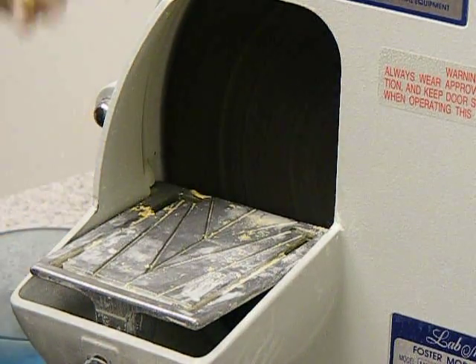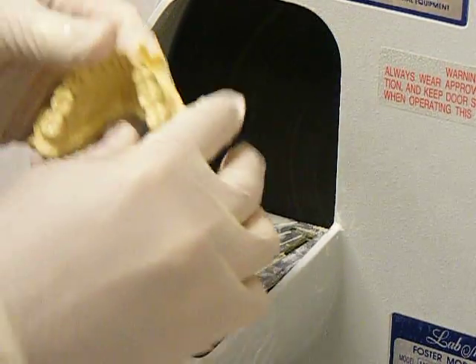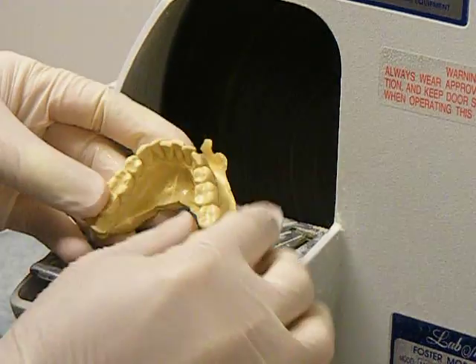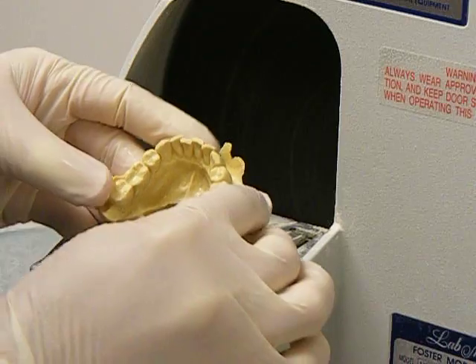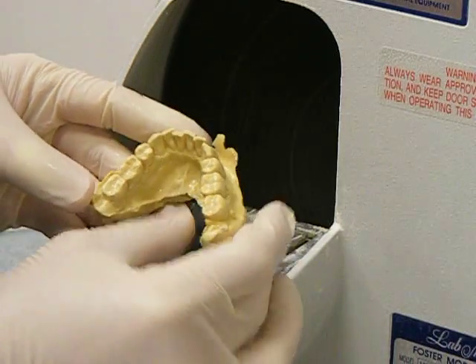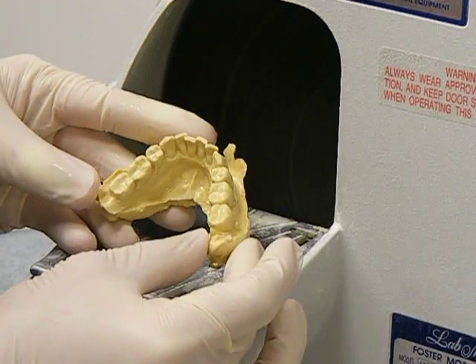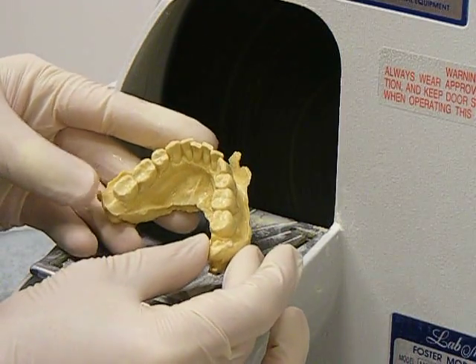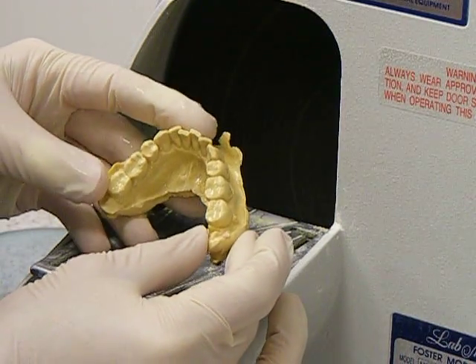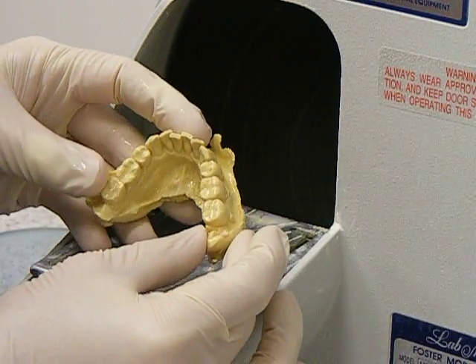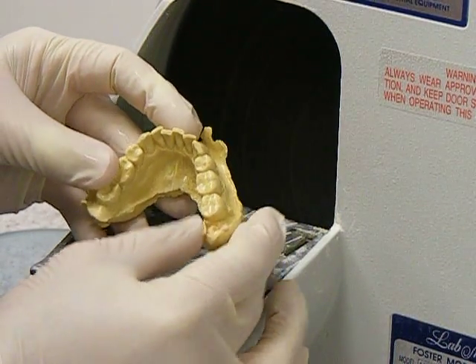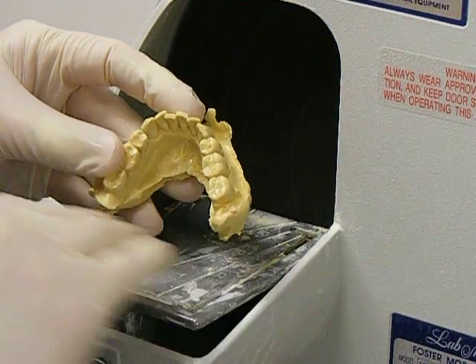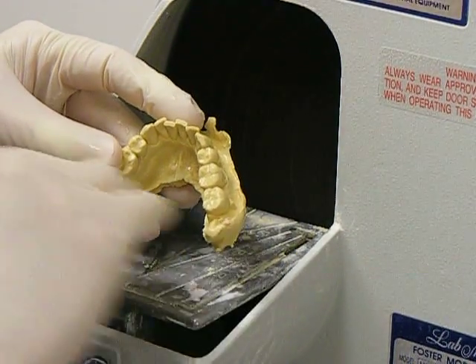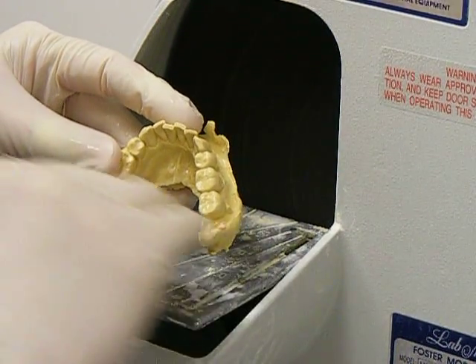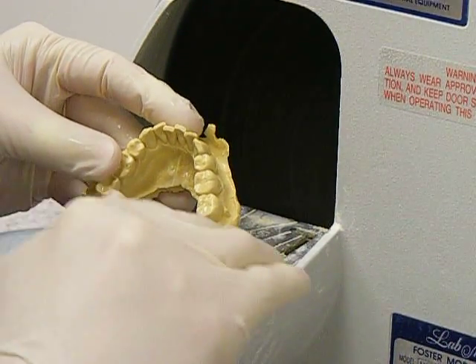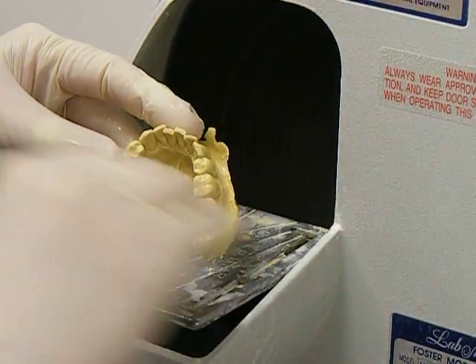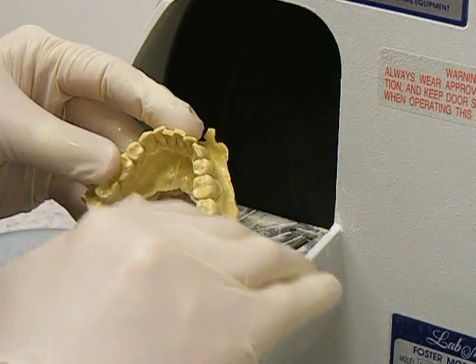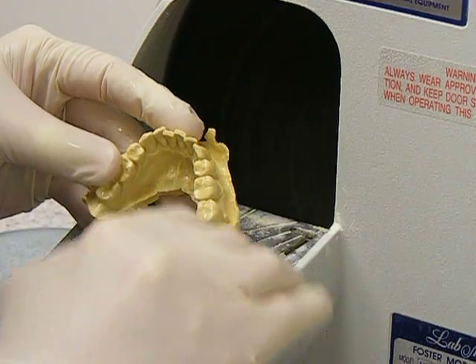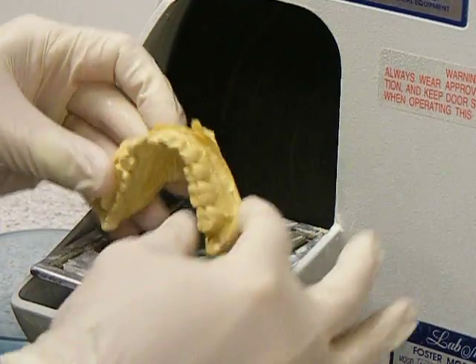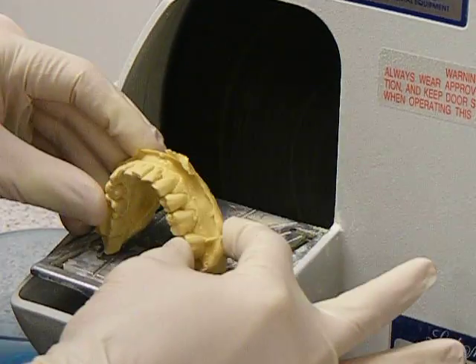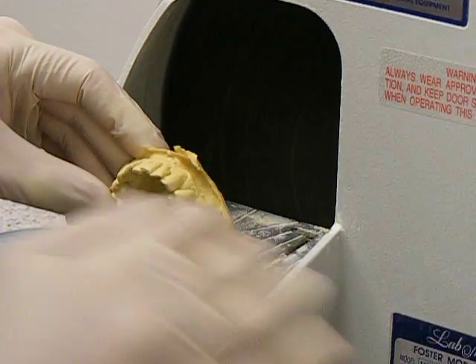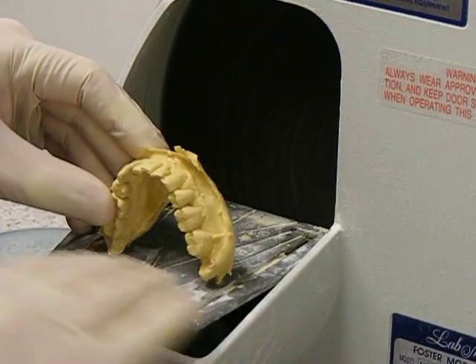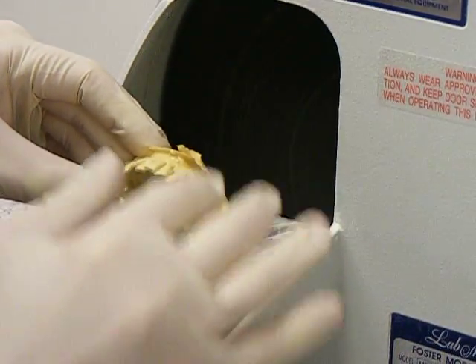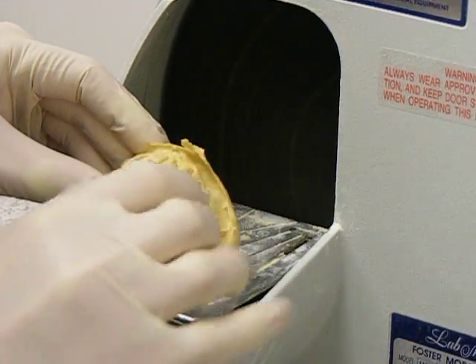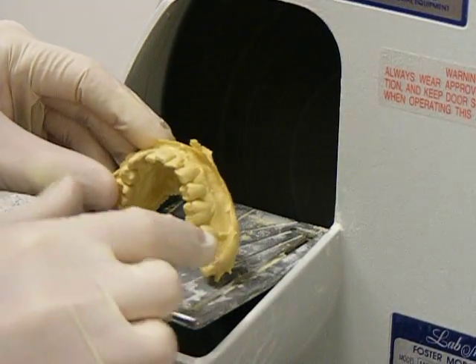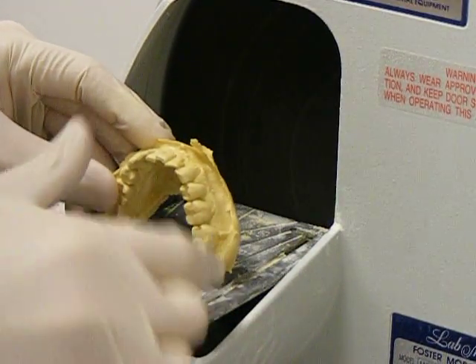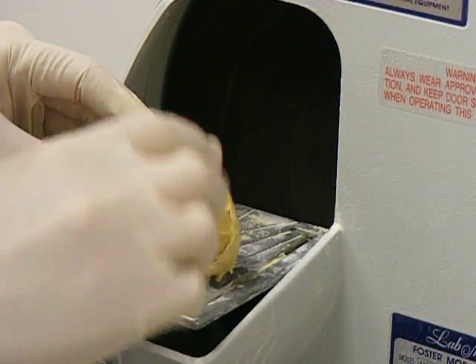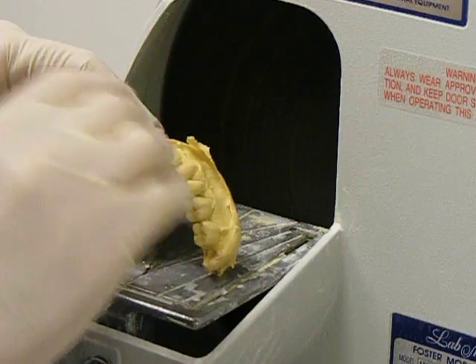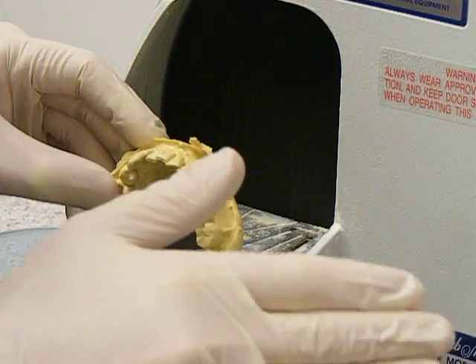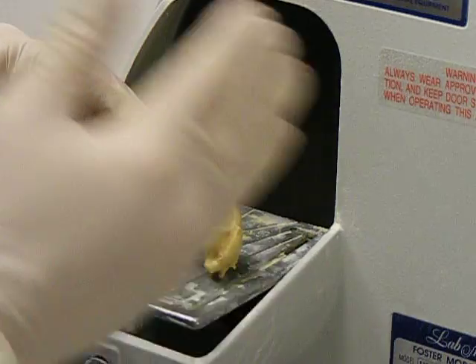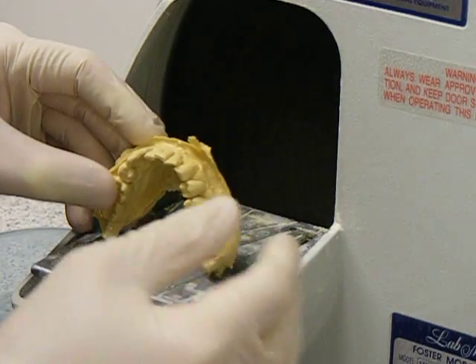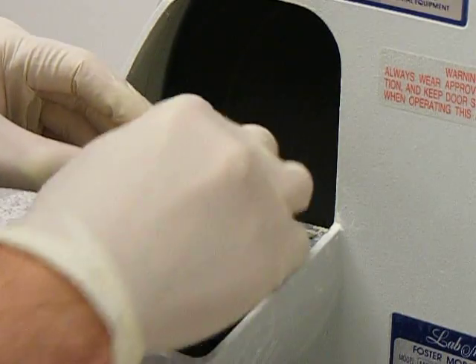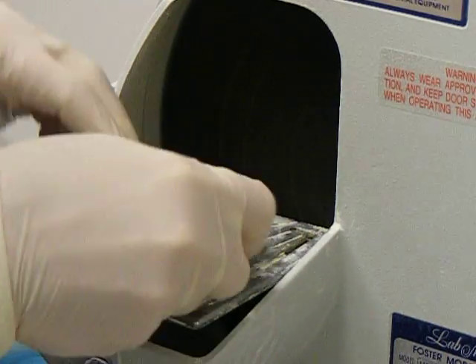Make sure that your model has been soaked in water. The first thing we're going to do is trim the back portion, or the heels of the model, and then stand it up on this table and make sure that it is straight, so that everything else that we trim is straight along with it.